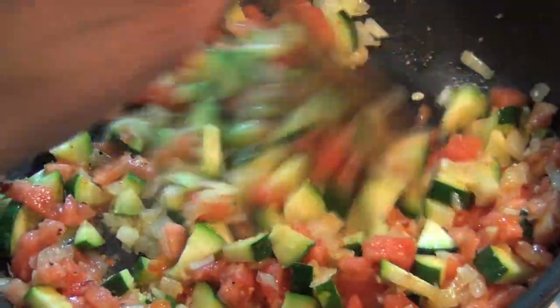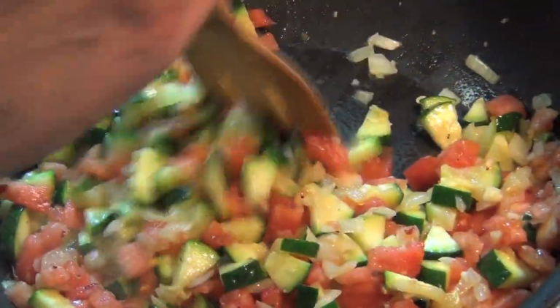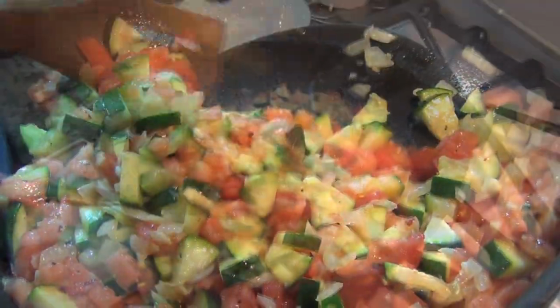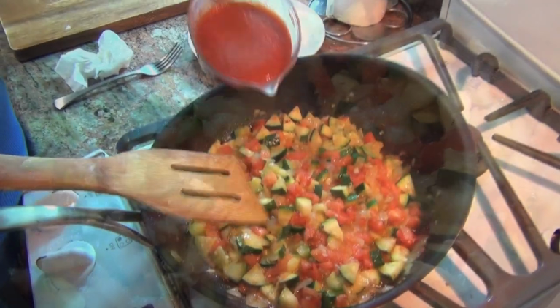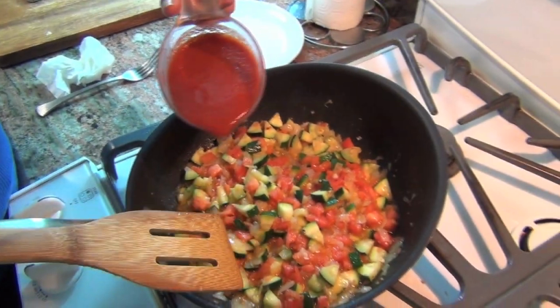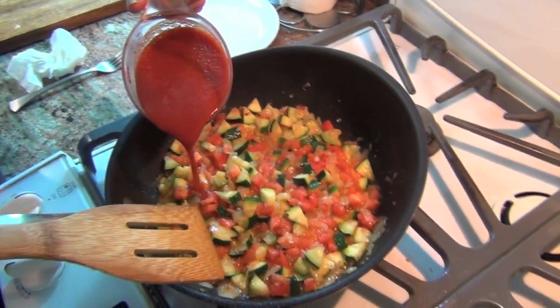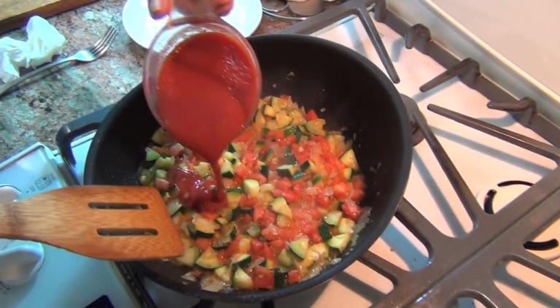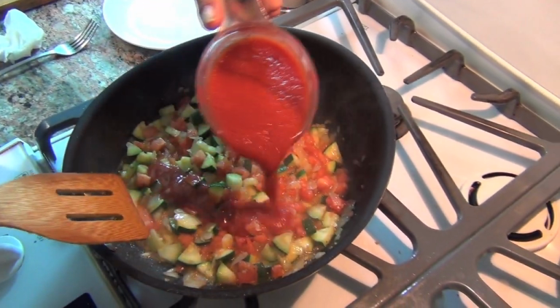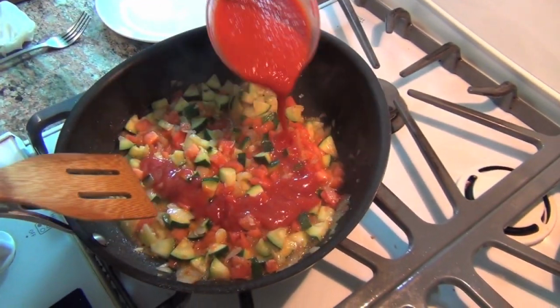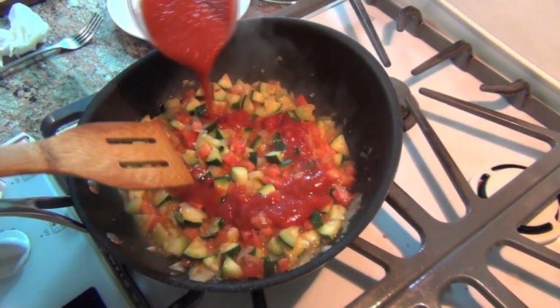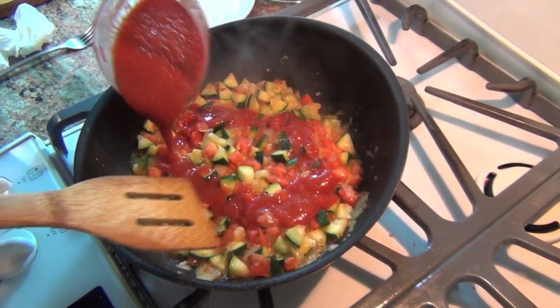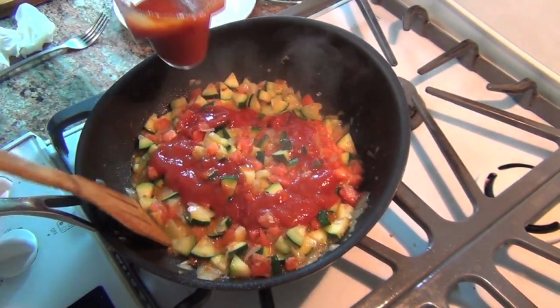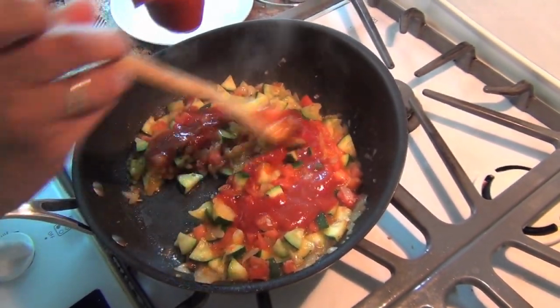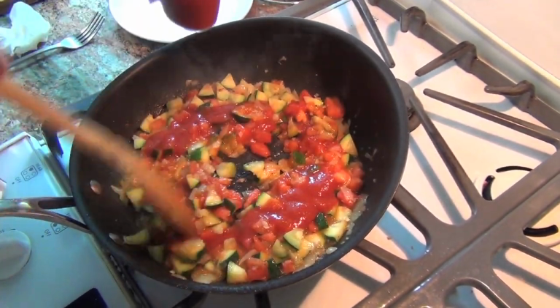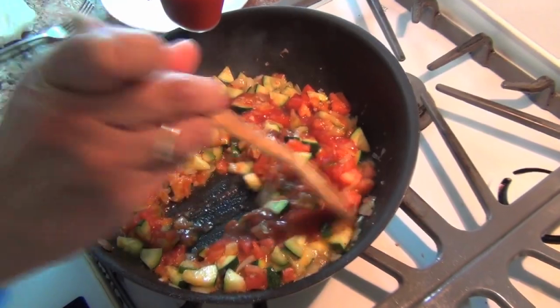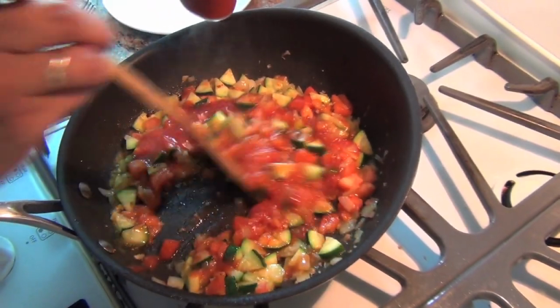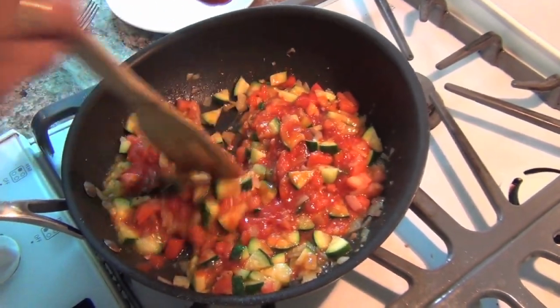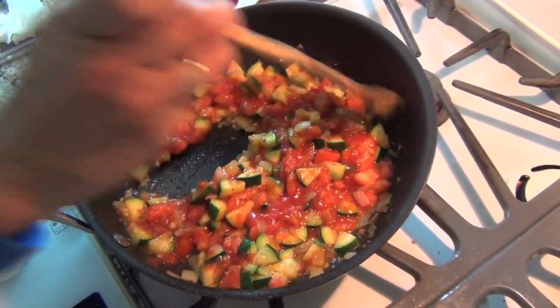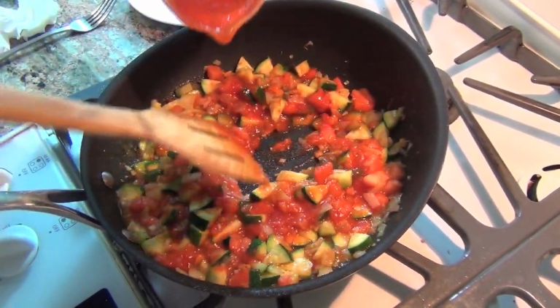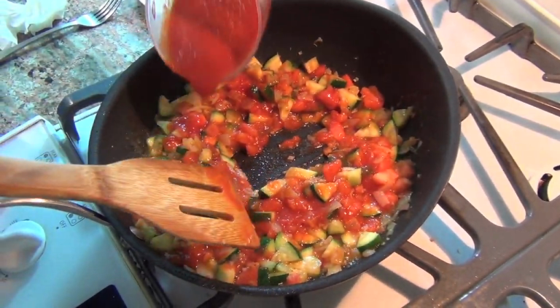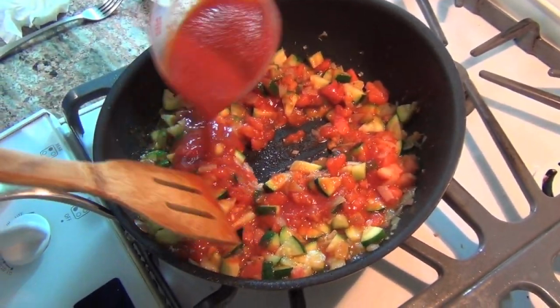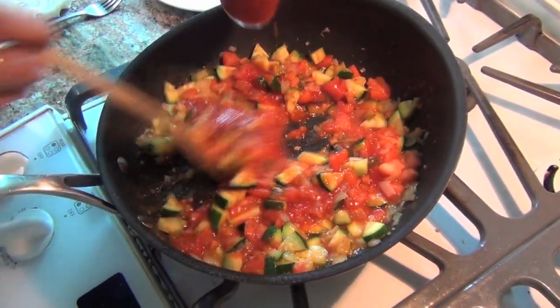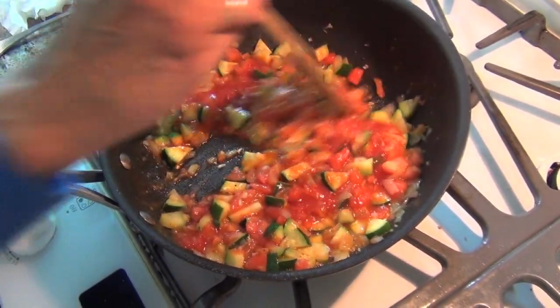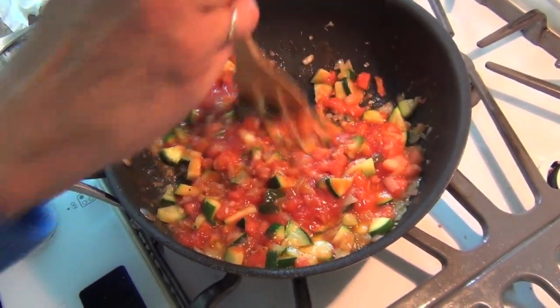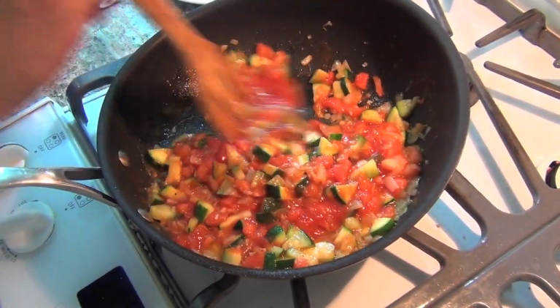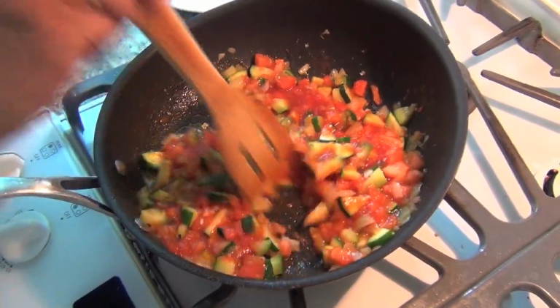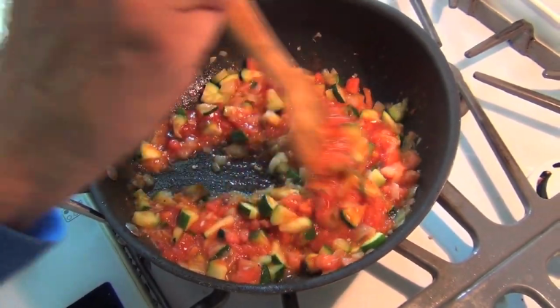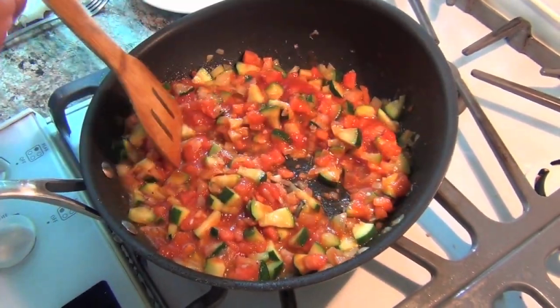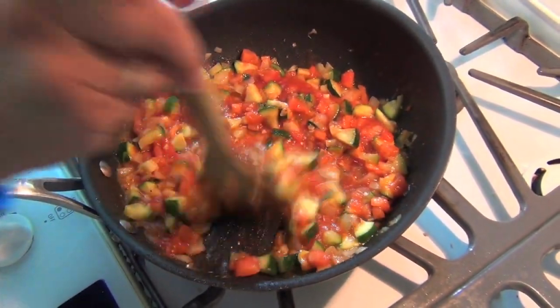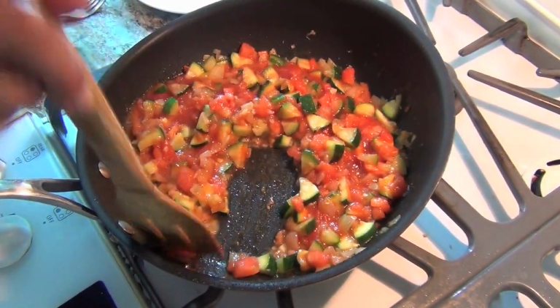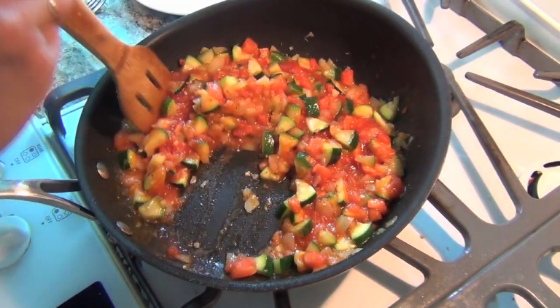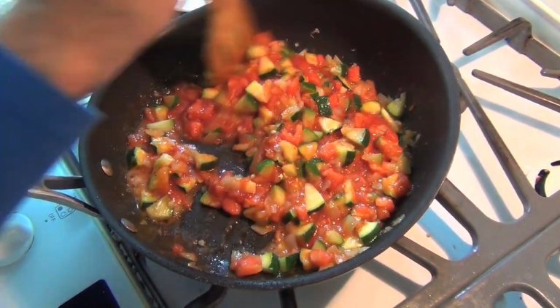This is going to get better. I have a cup of tomato sauce here, but I probably won't use the whole cup — maybe just half. You can always add a little more later, because this still has to bake in the oven. But look how nice and mushy that got.